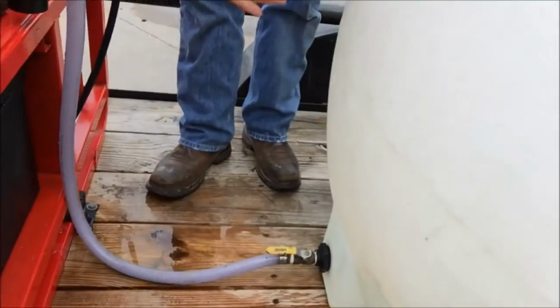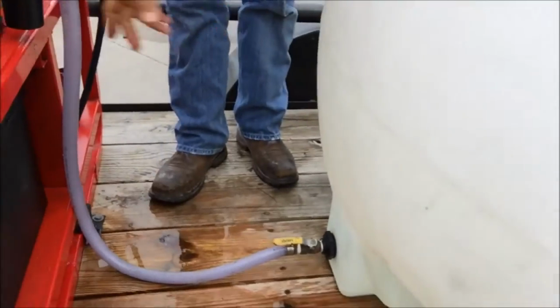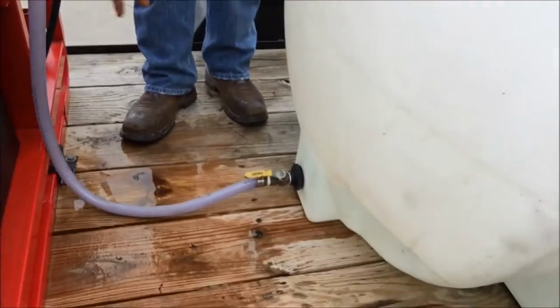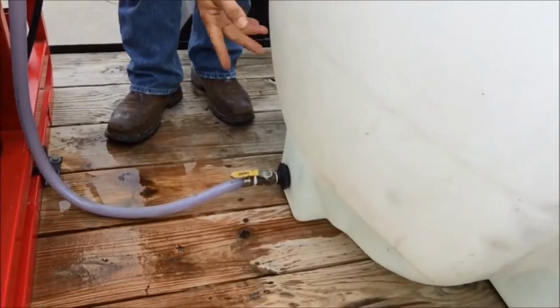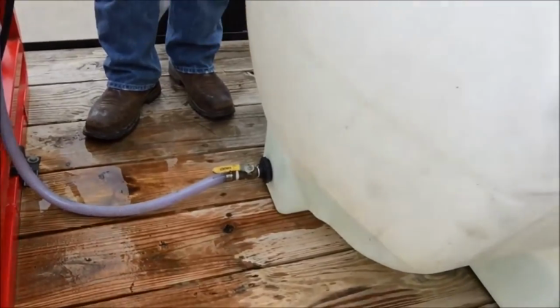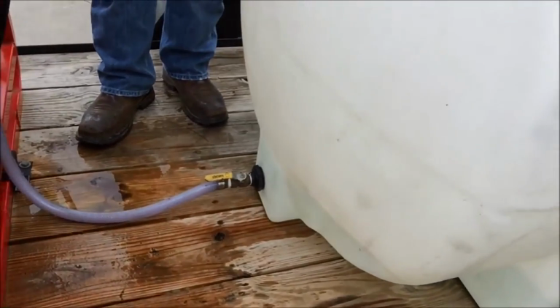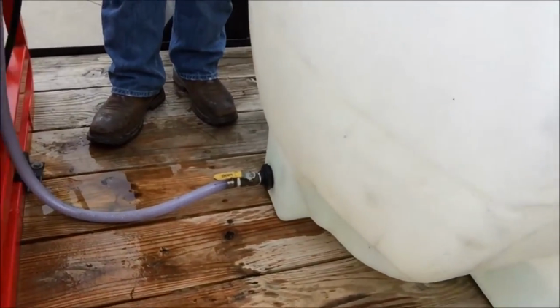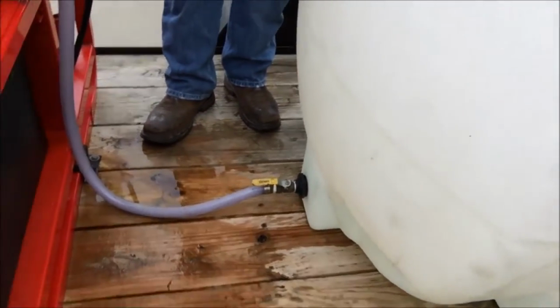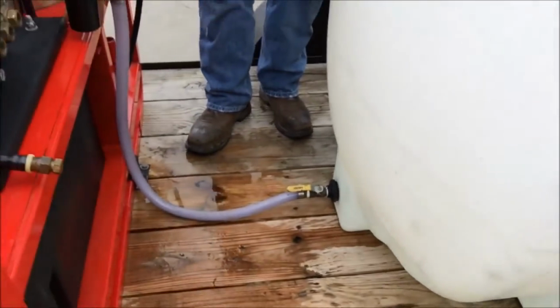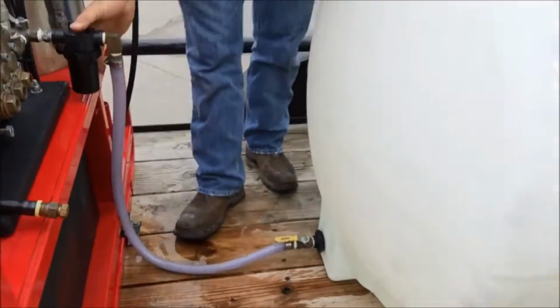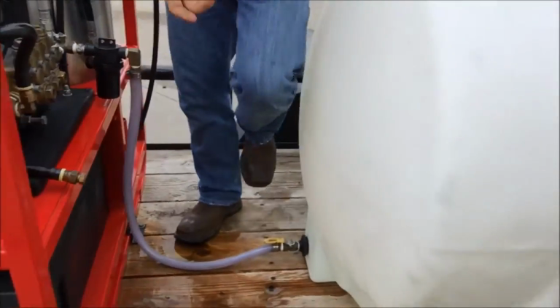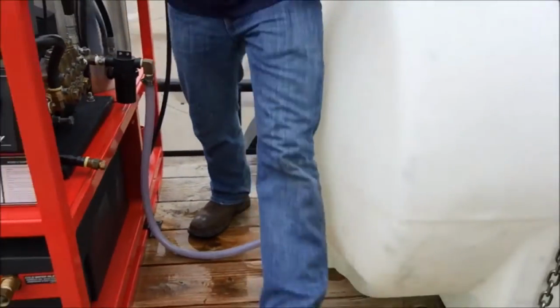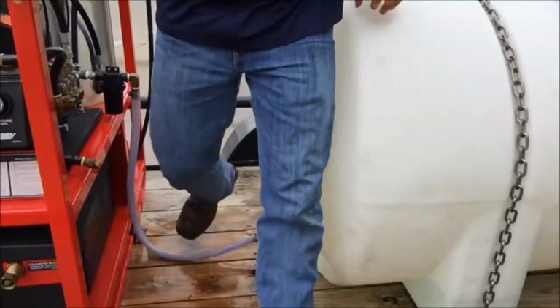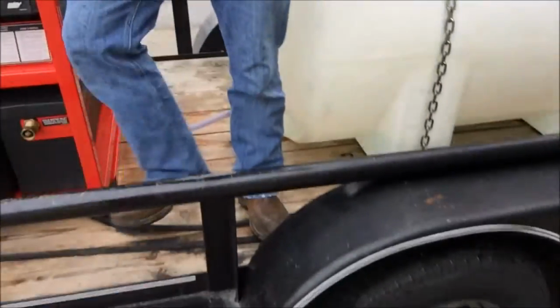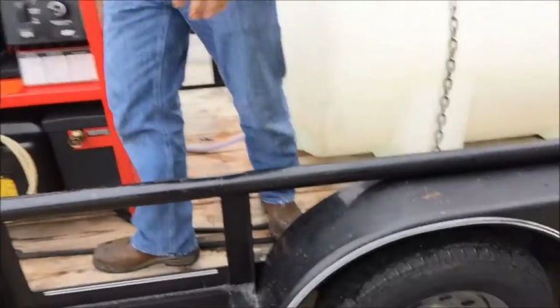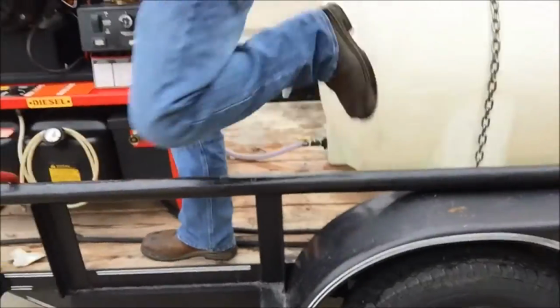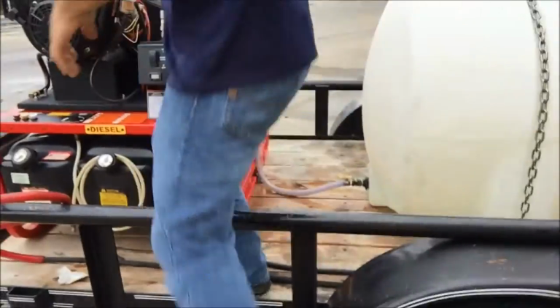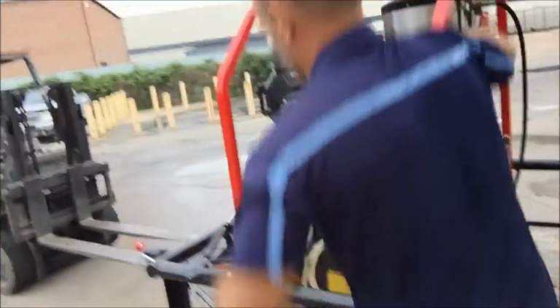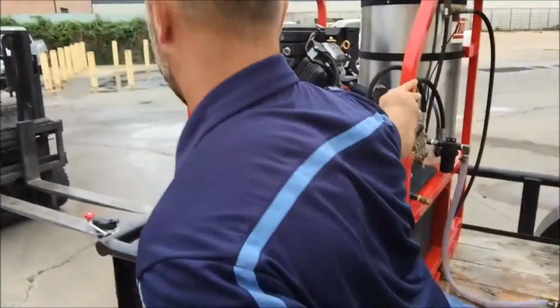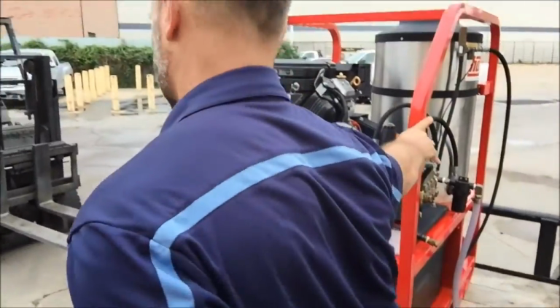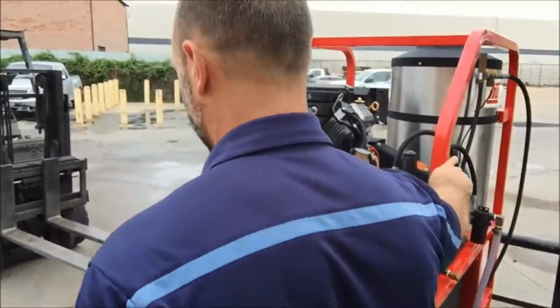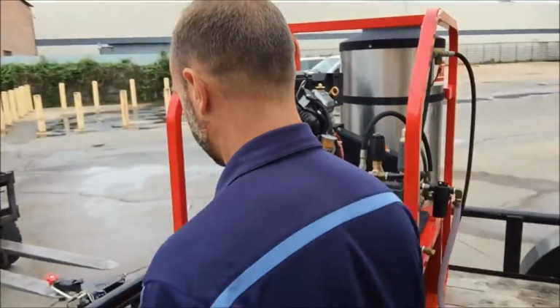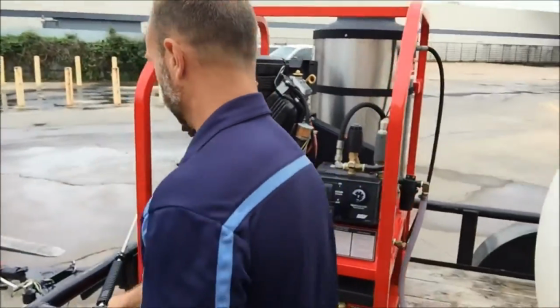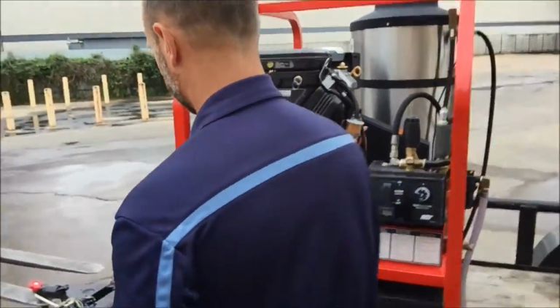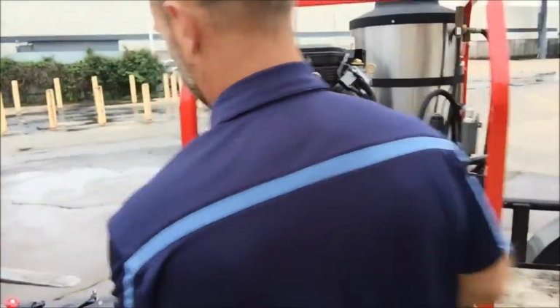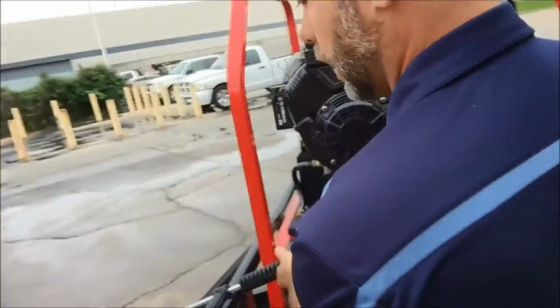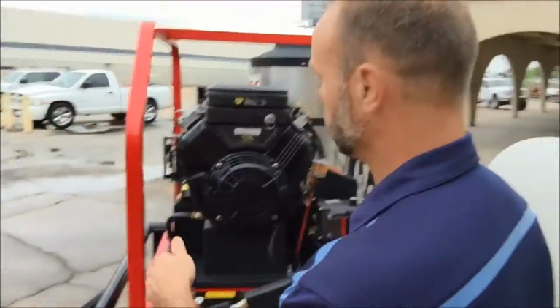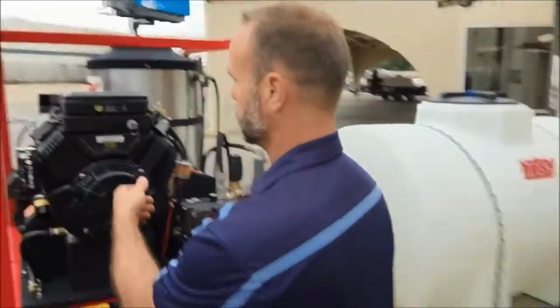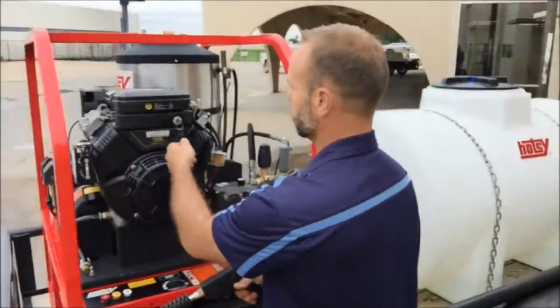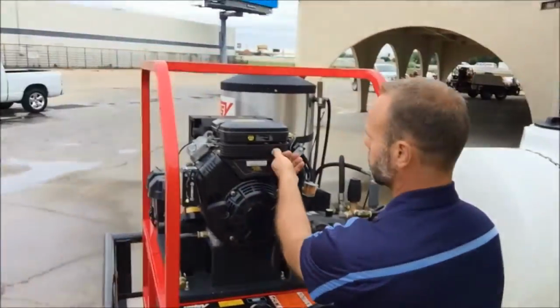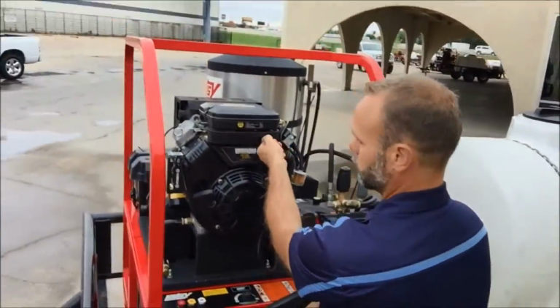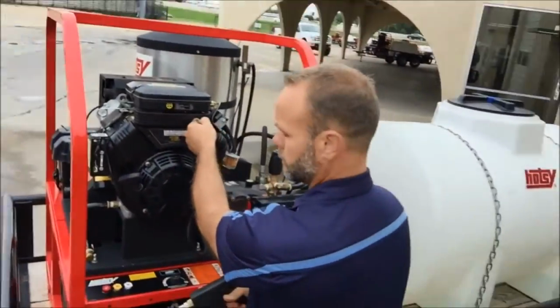I had that filter off and opened up an air pocket, so I'm going to go ahead and bleed the system to get the air back out of it. Always pull the trigger when starting.